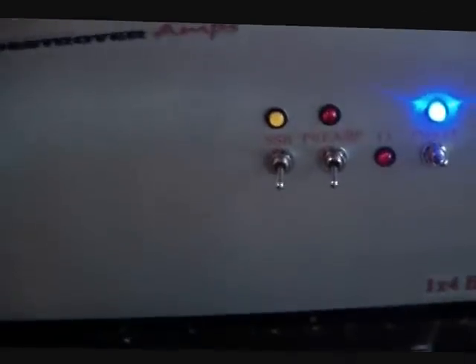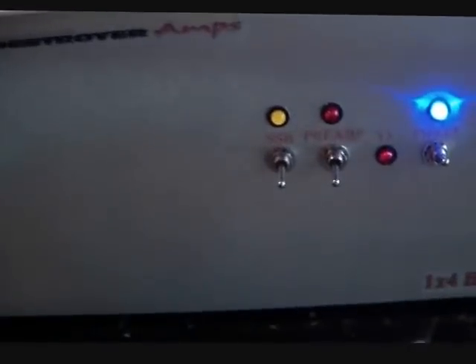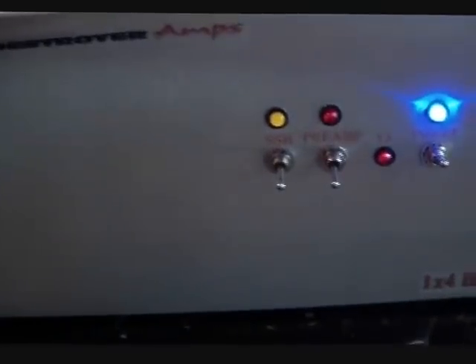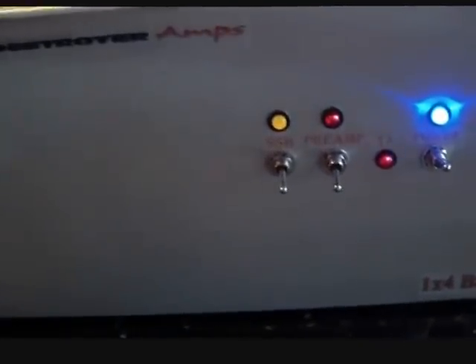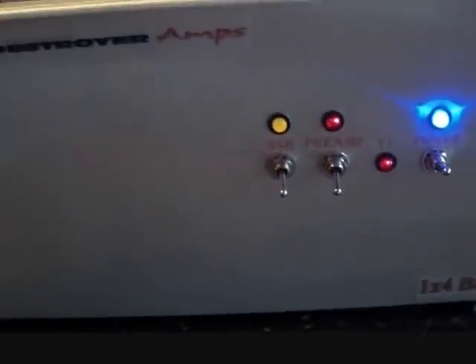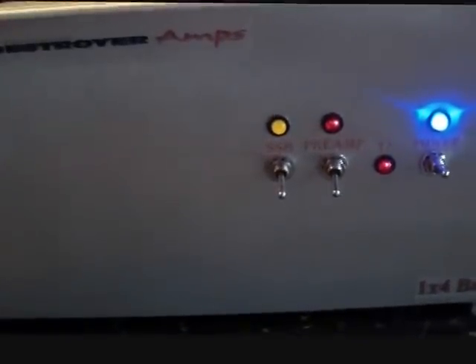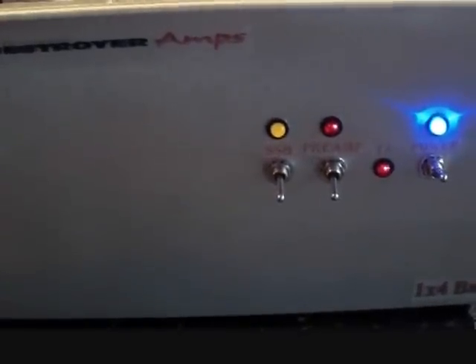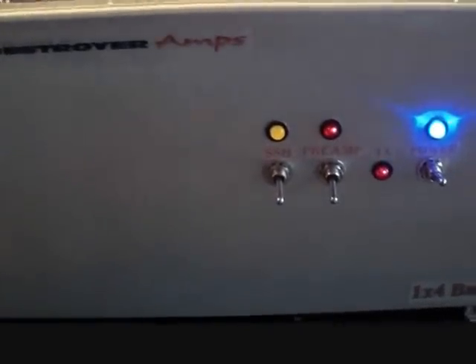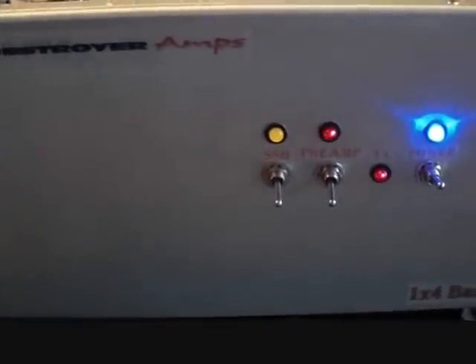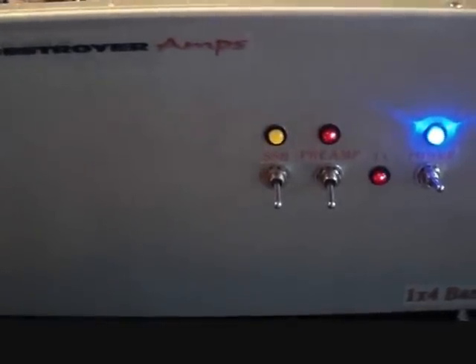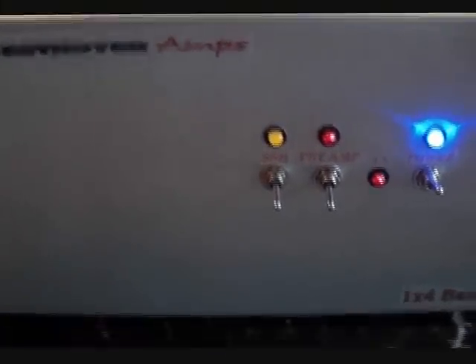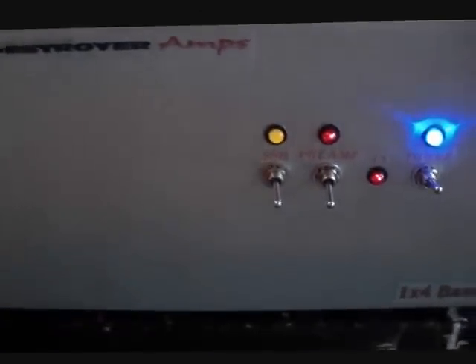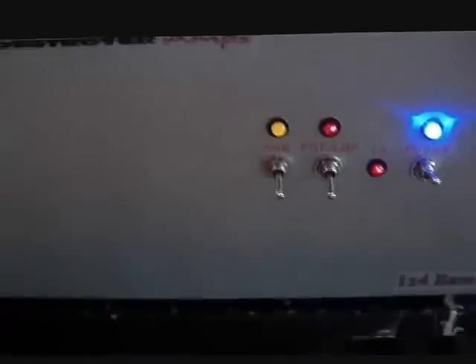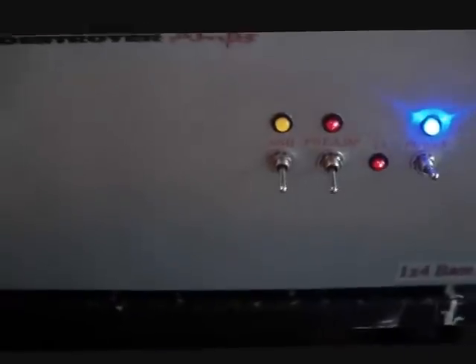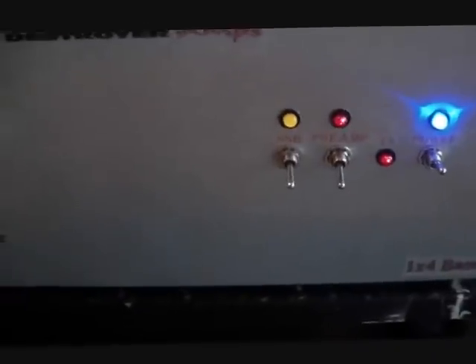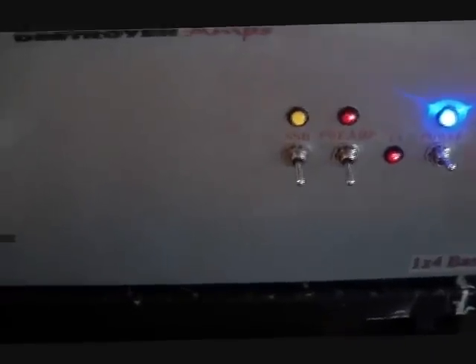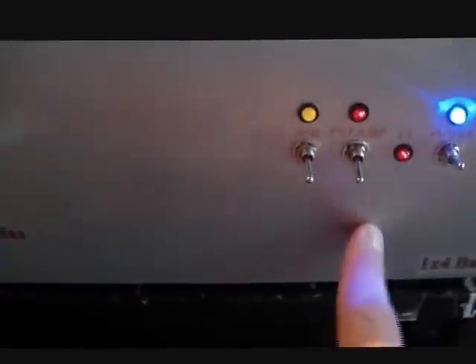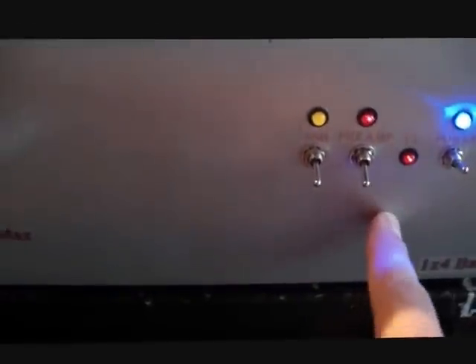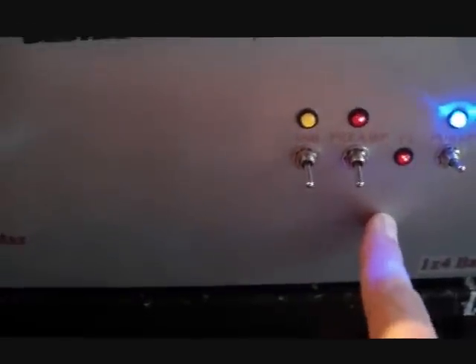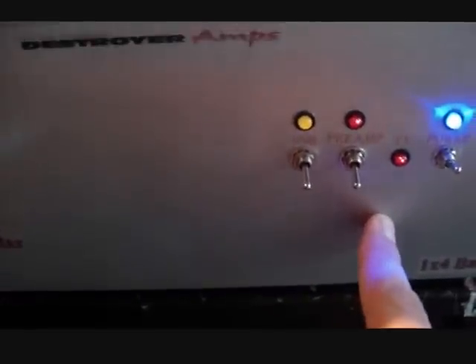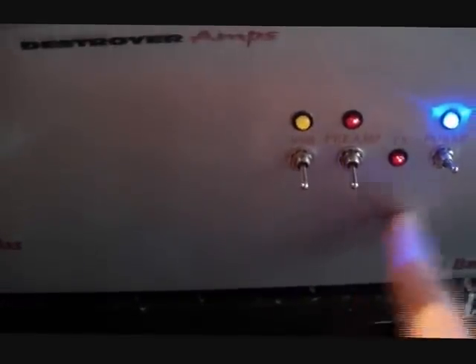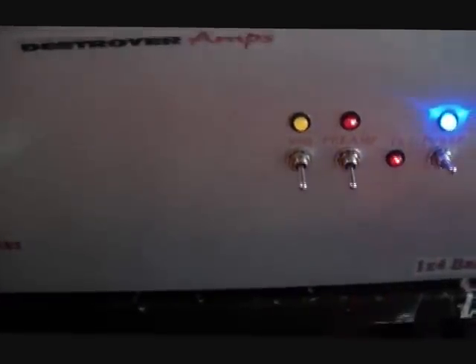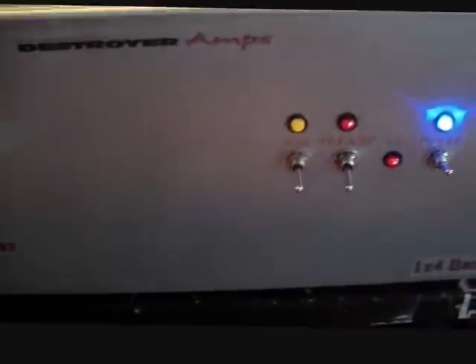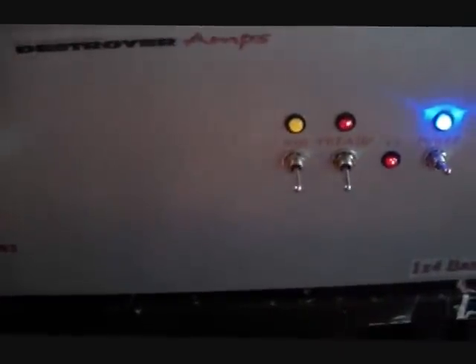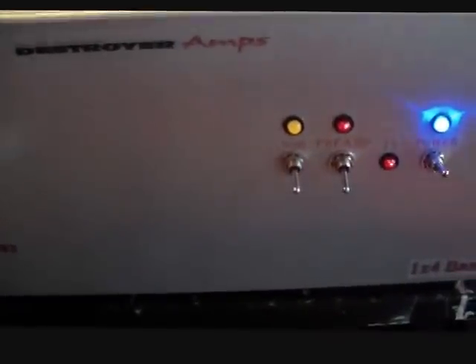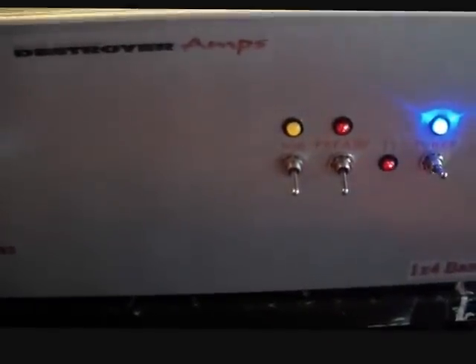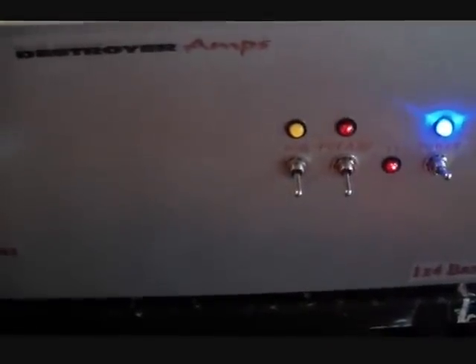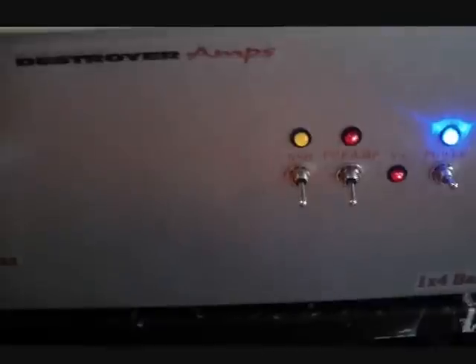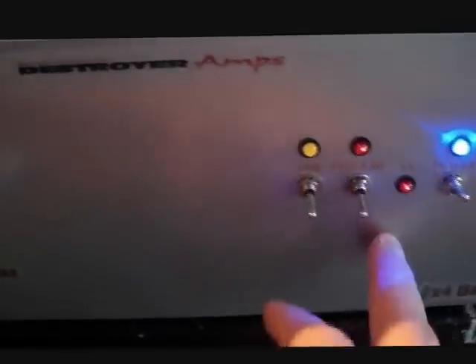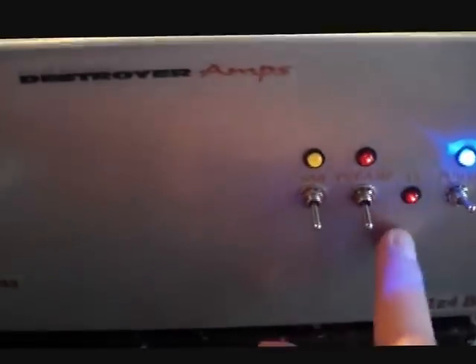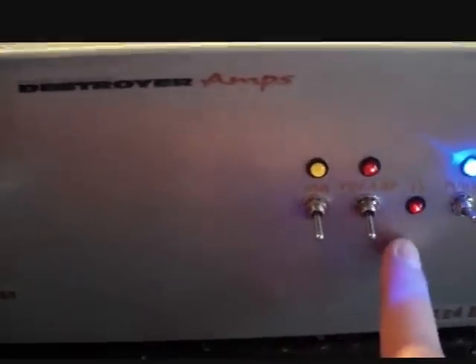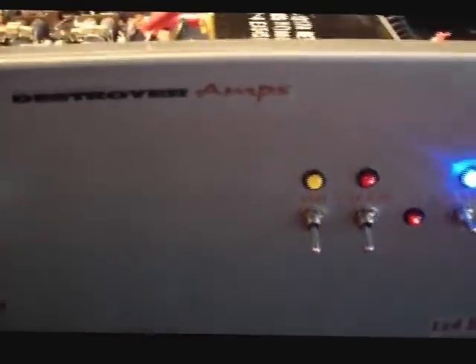This also troubleshoots the amp as well. If anyone has any issues and they don't see this light coming on, it either means one, your radio is pretty much shot, or two, the relay's not engaging.